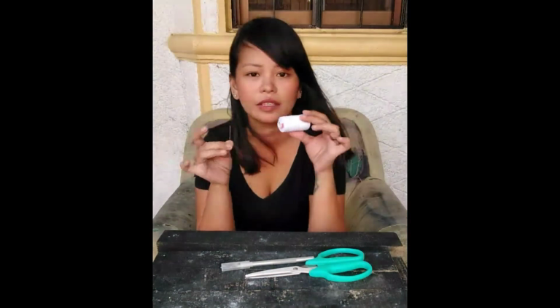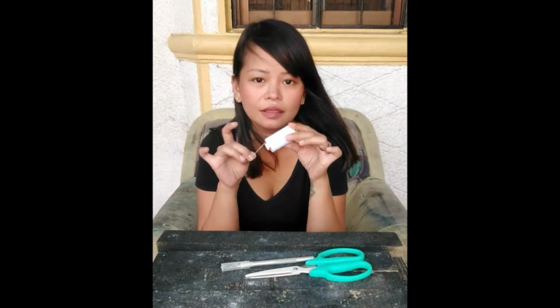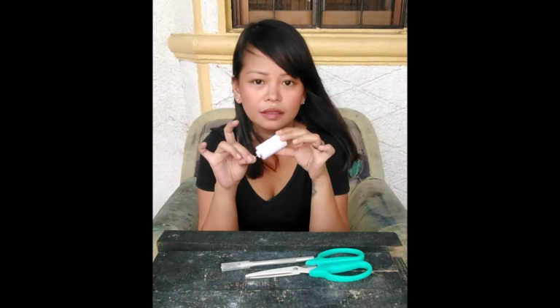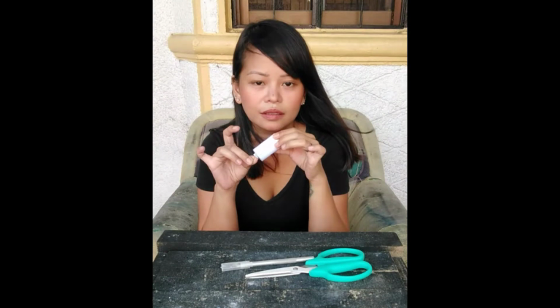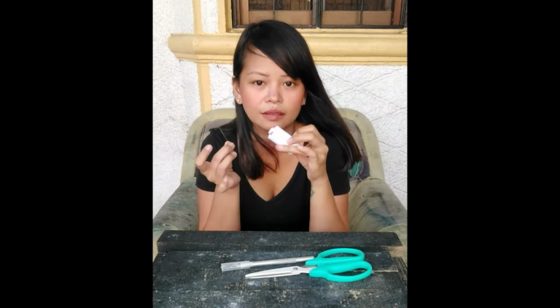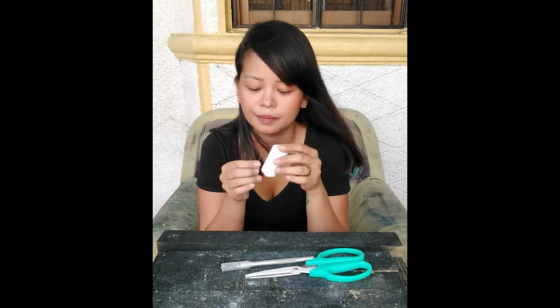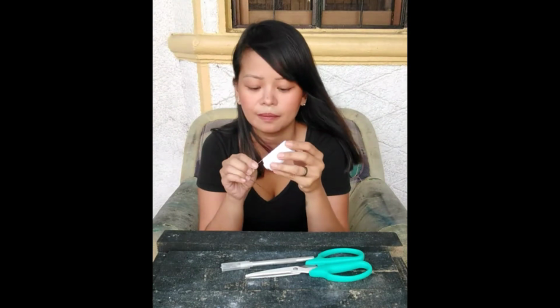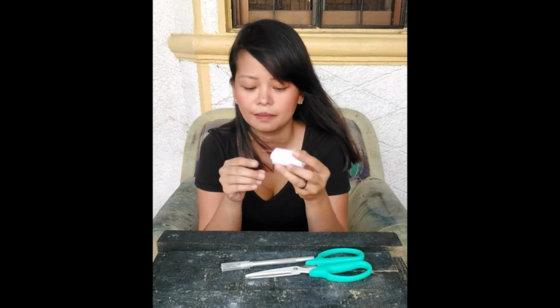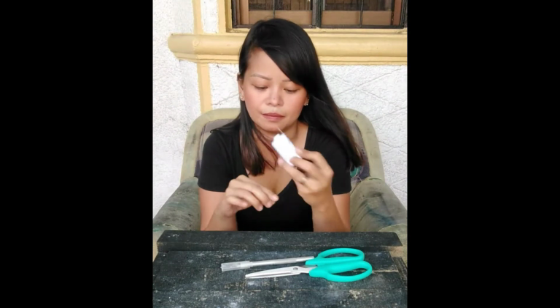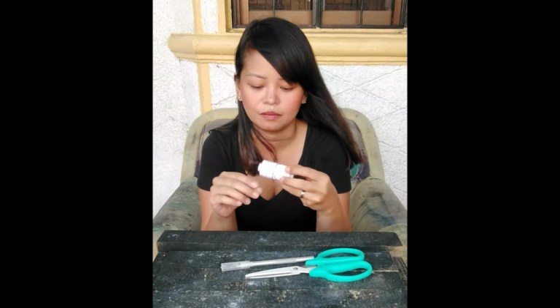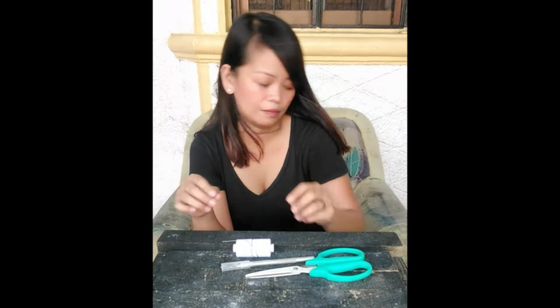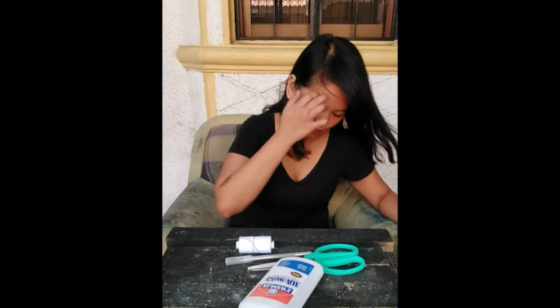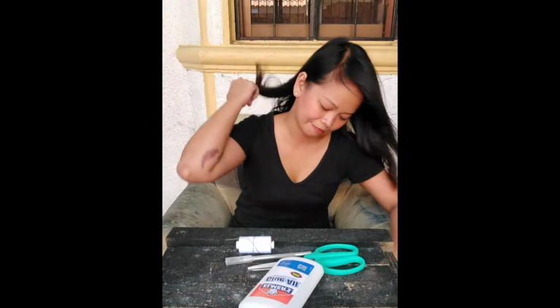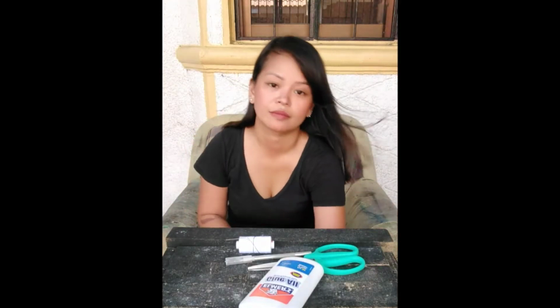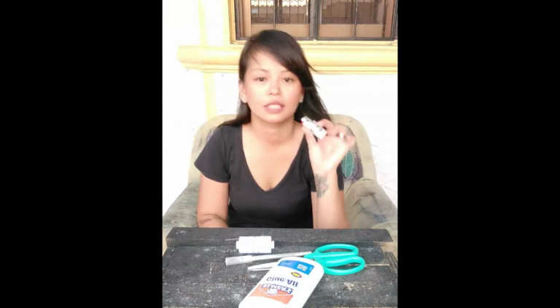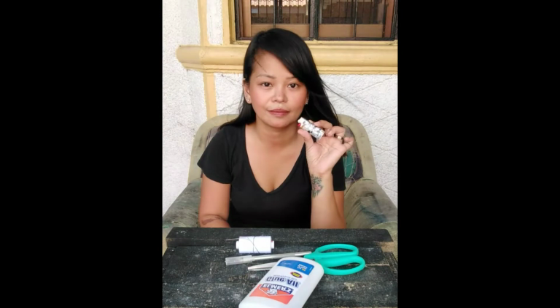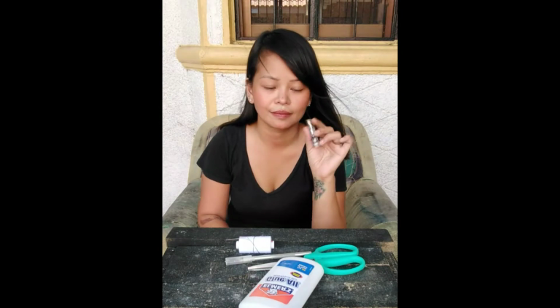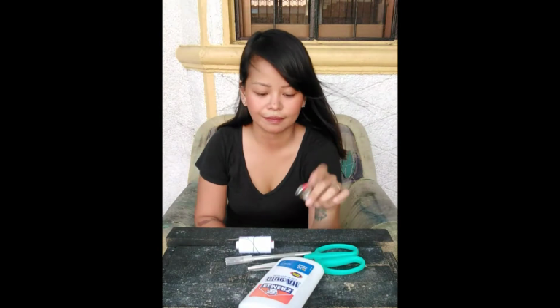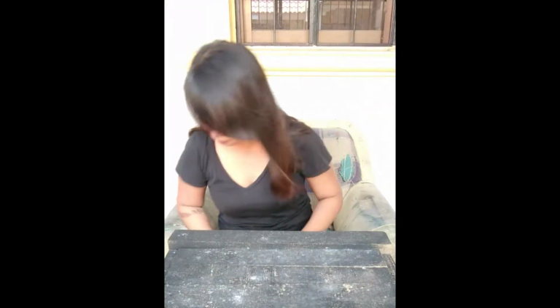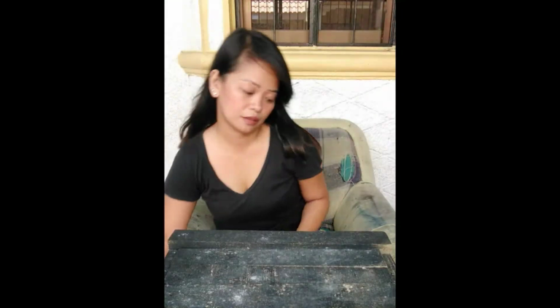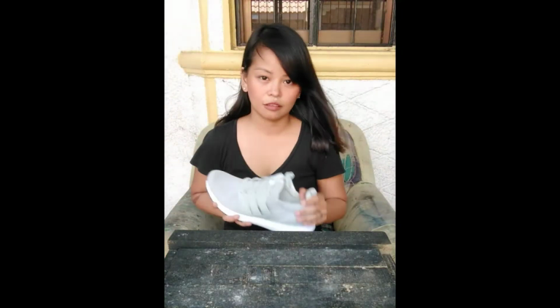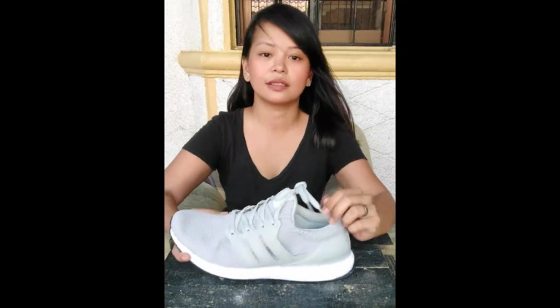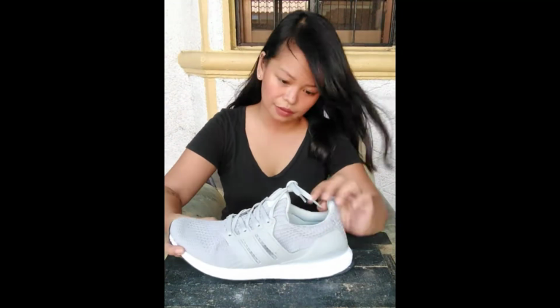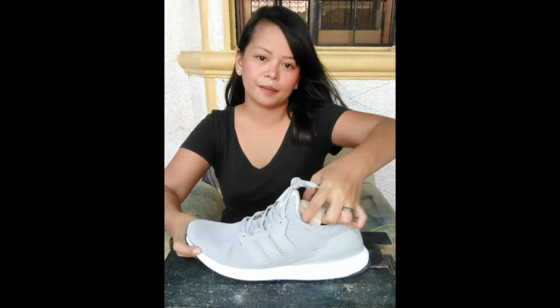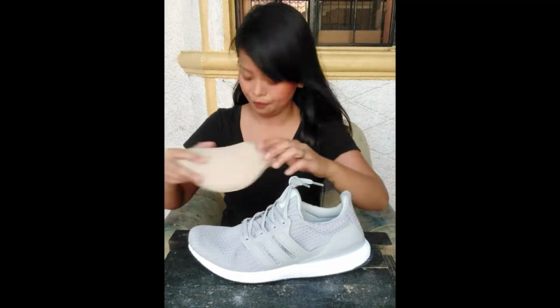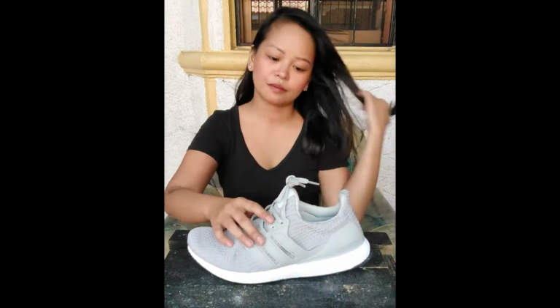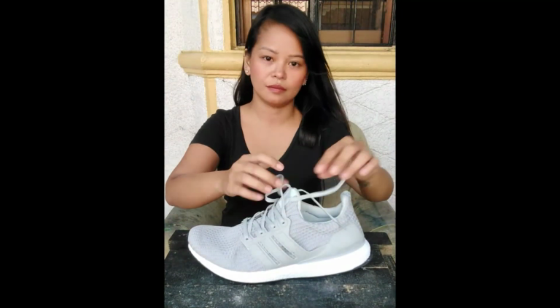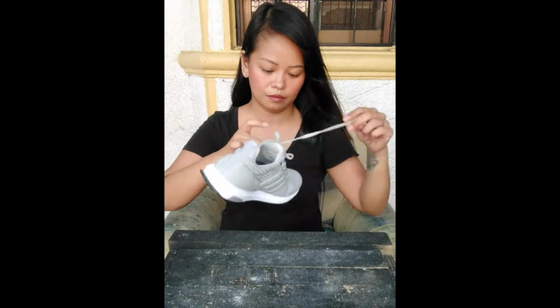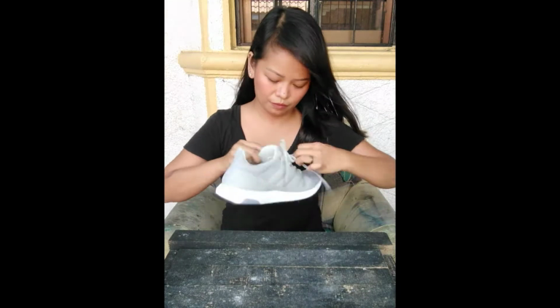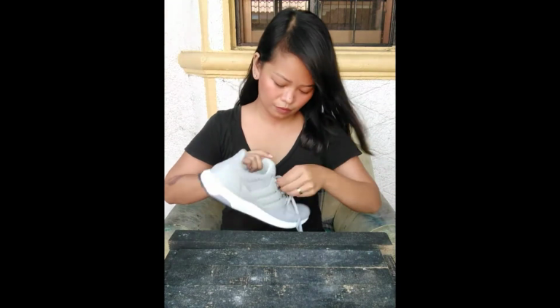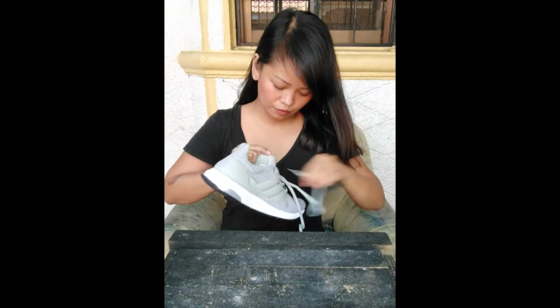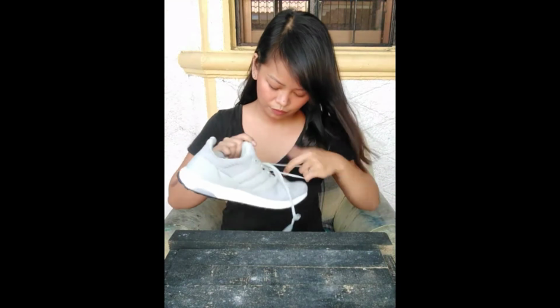Needle and thread — nylon thread would be perfect as well. And a lighter. The rest would be optional. First things first, take off the shoe tree, shoelaces, and the insoles.